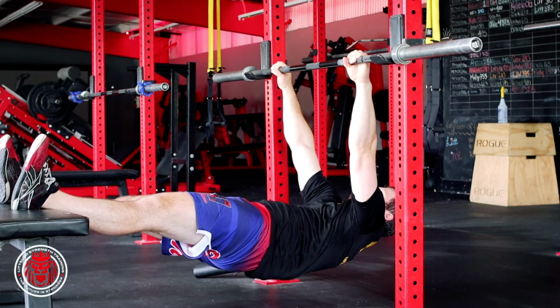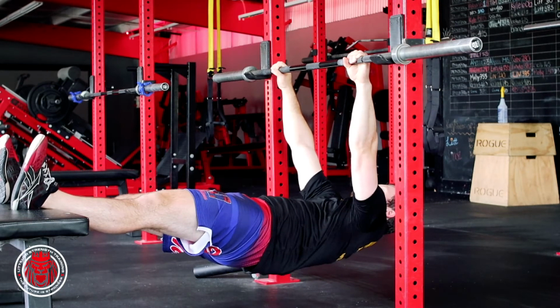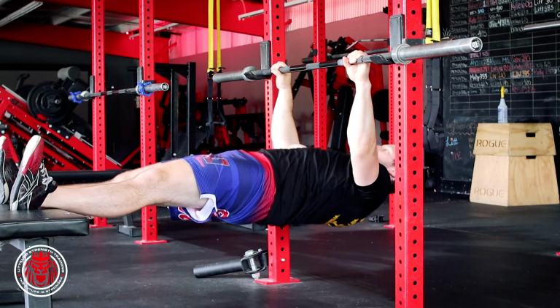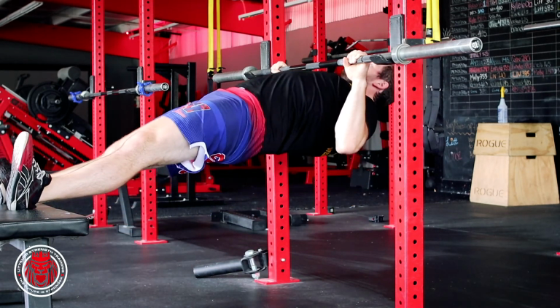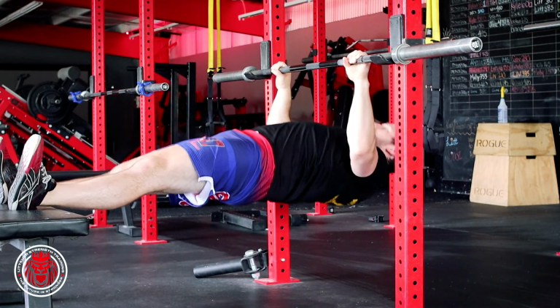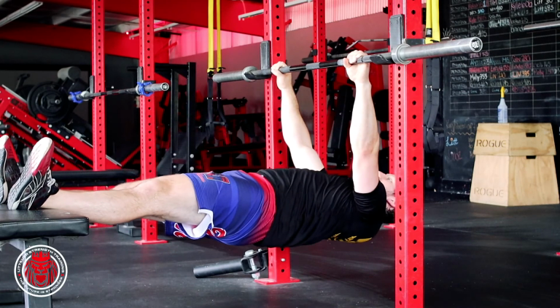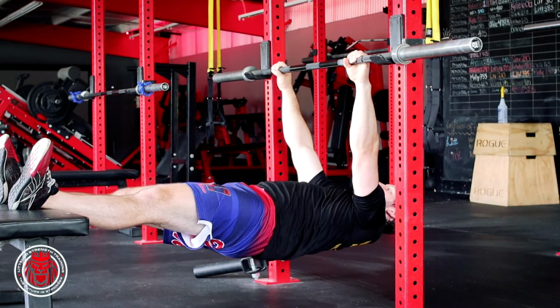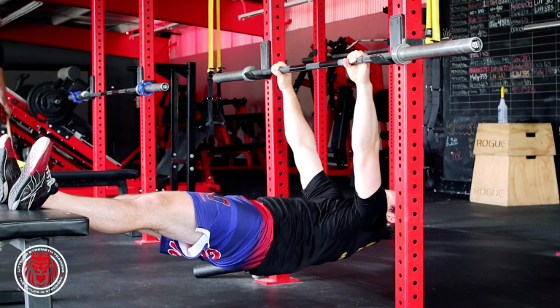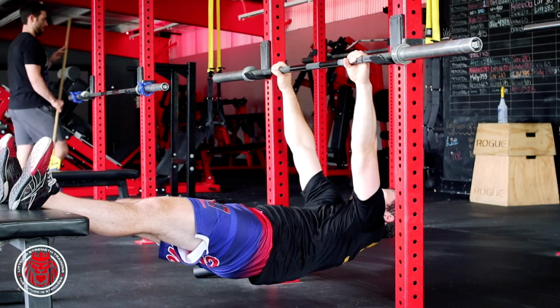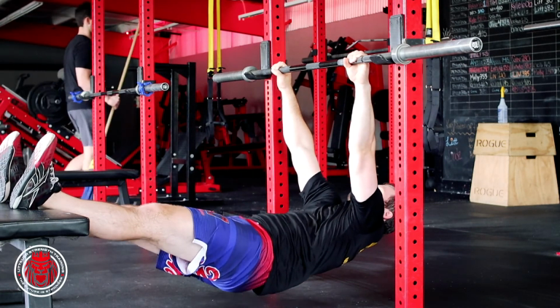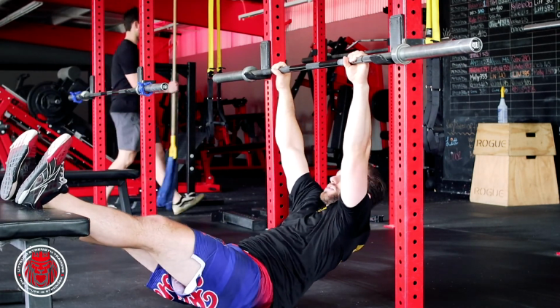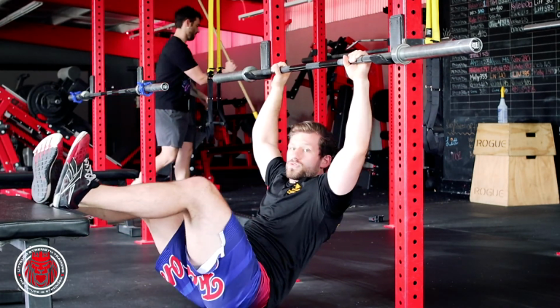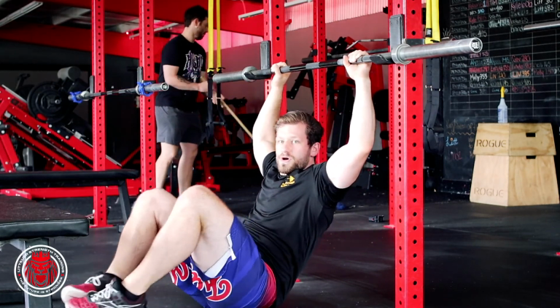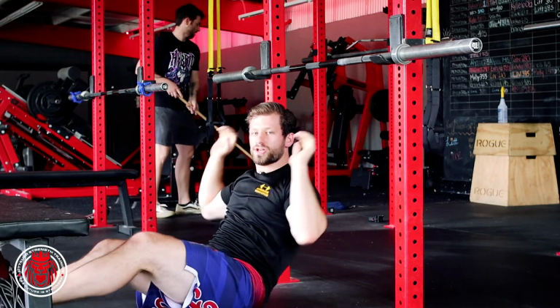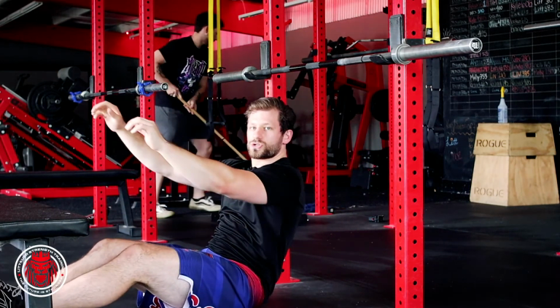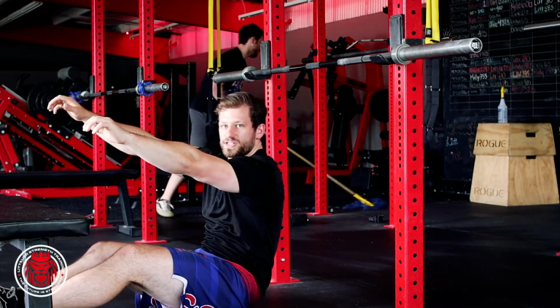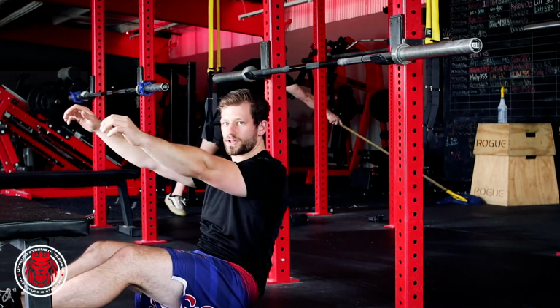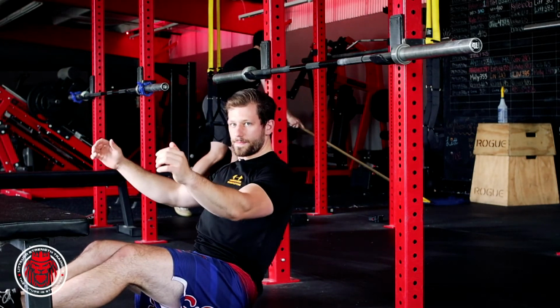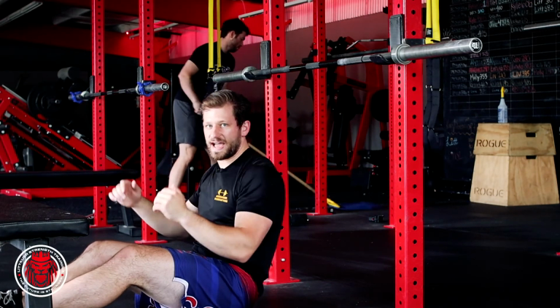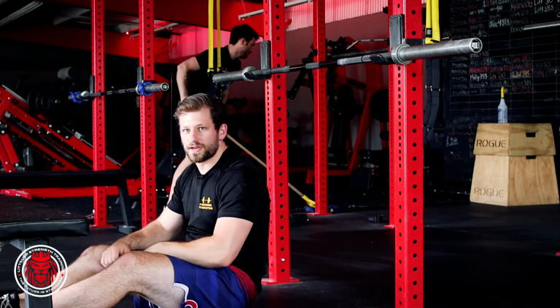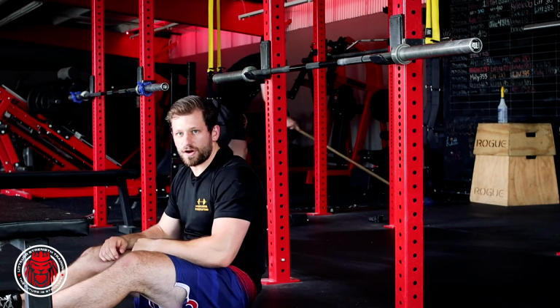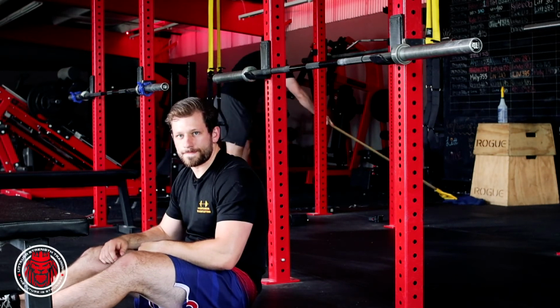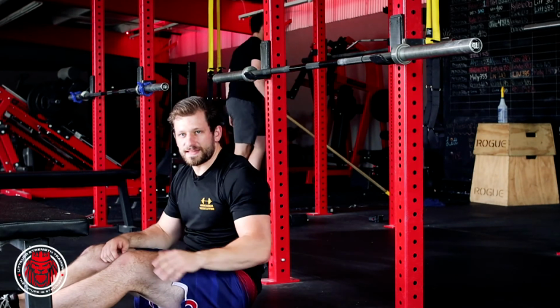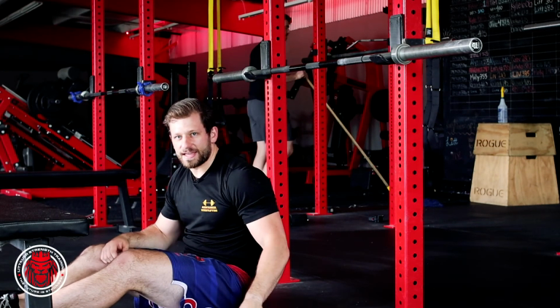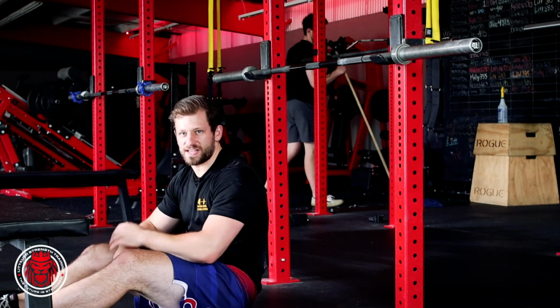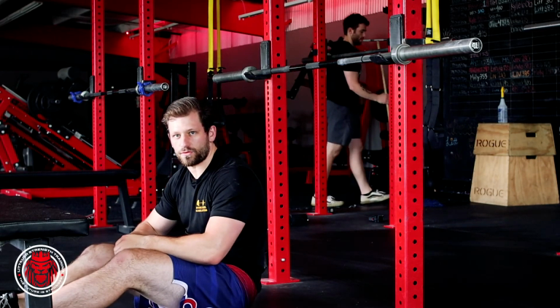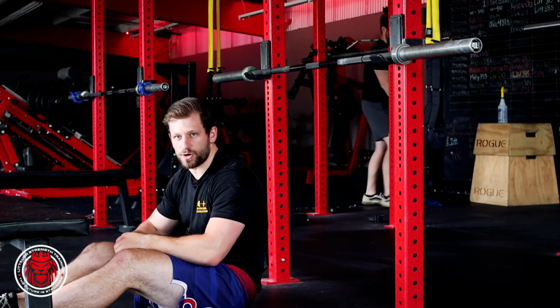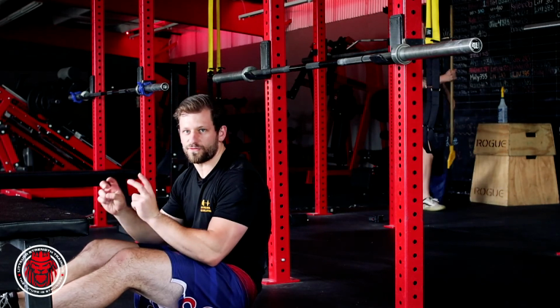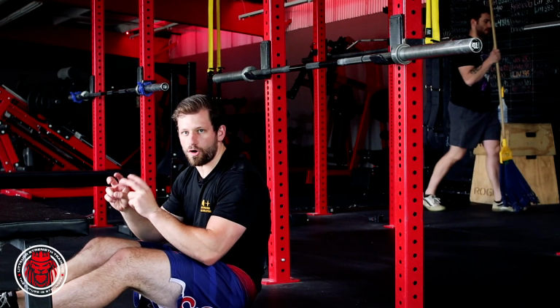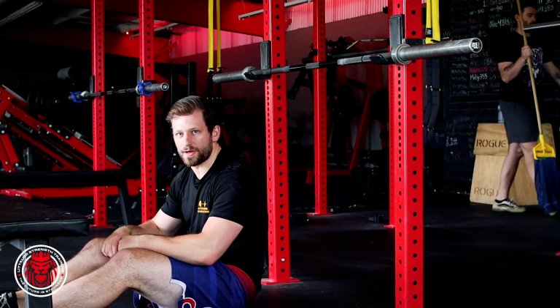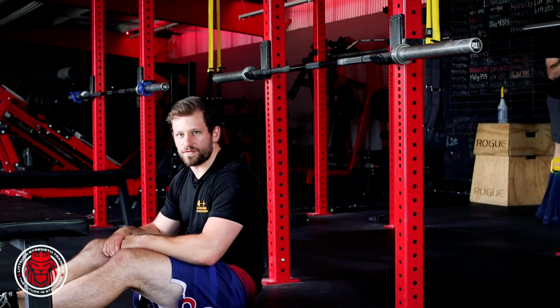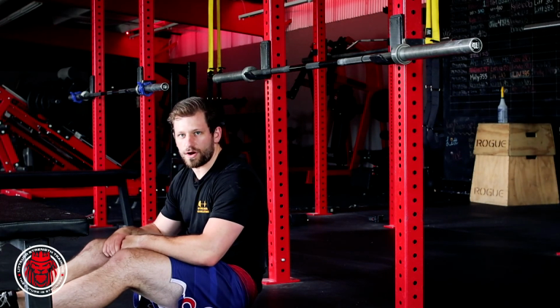Keep those hips squeezed, pulling all the way up, just trying to get as much range of motion as possible — those shoulder blades forward, pulling them back and down and rowing. That is a full range of motion, or full ROM, inverted row.